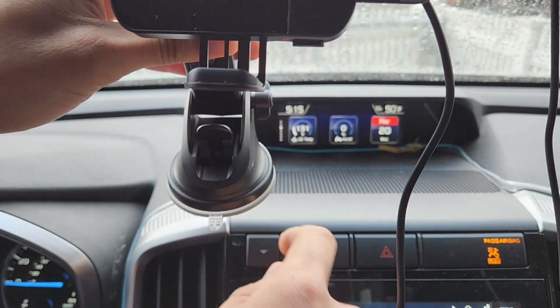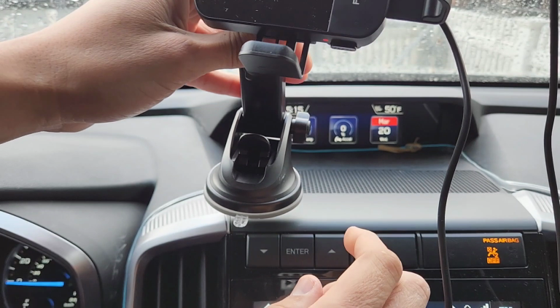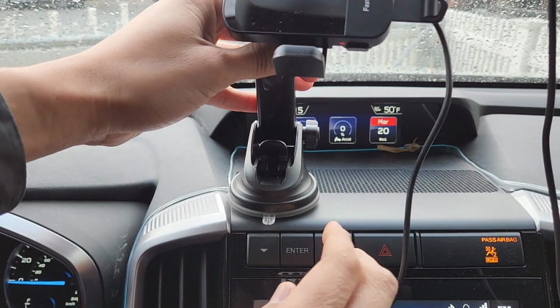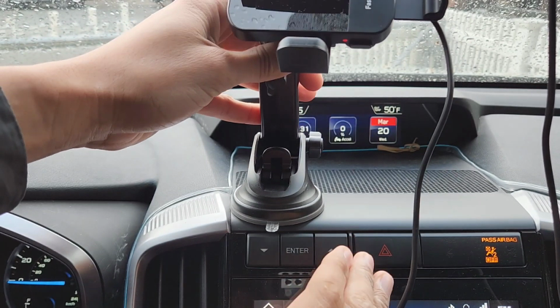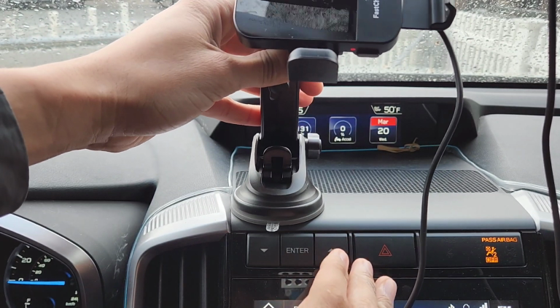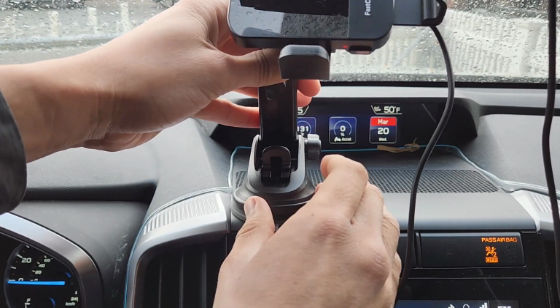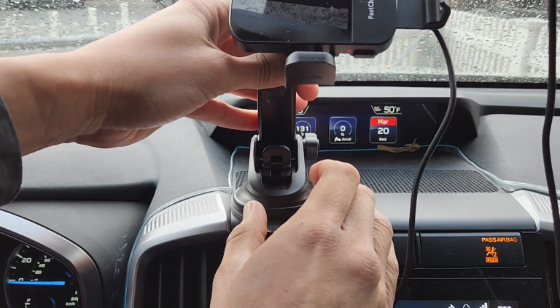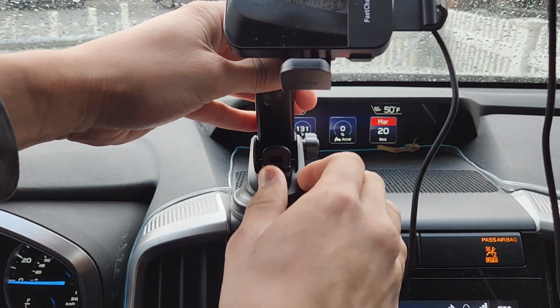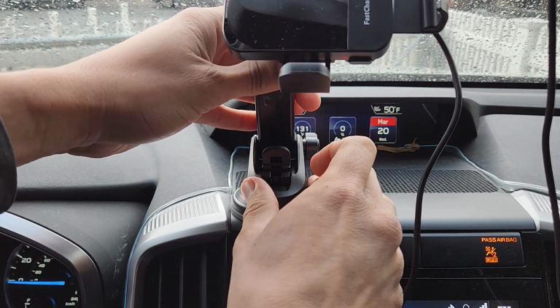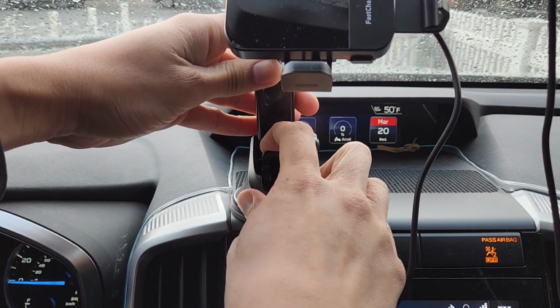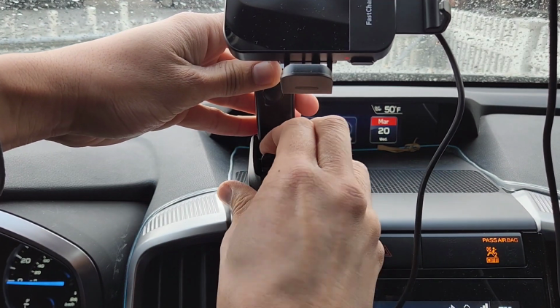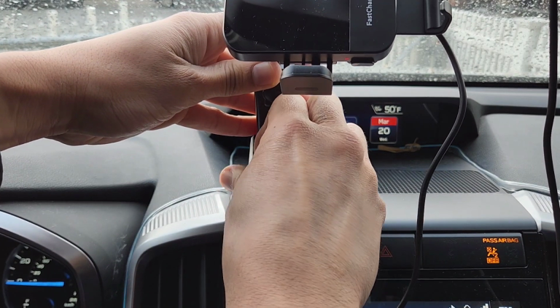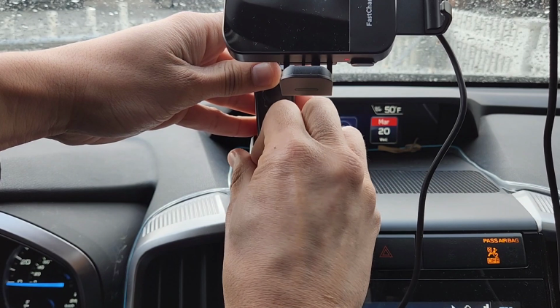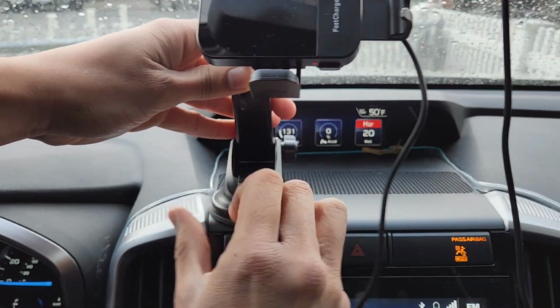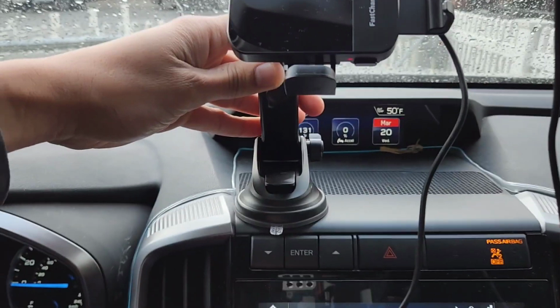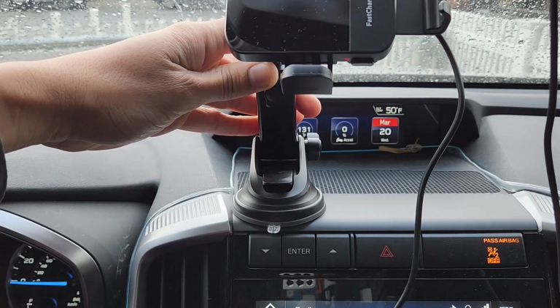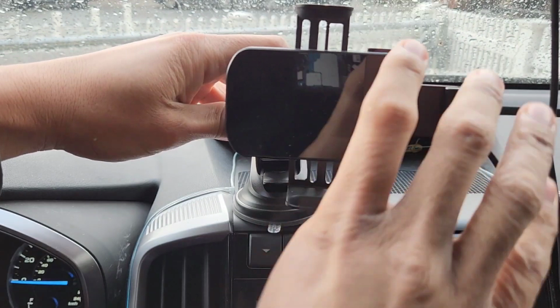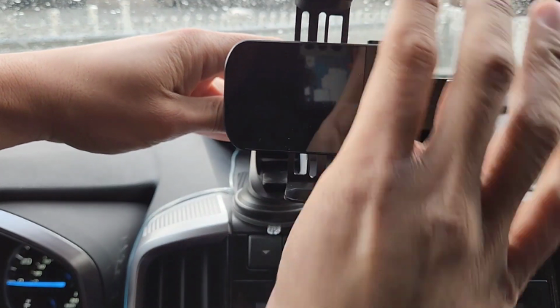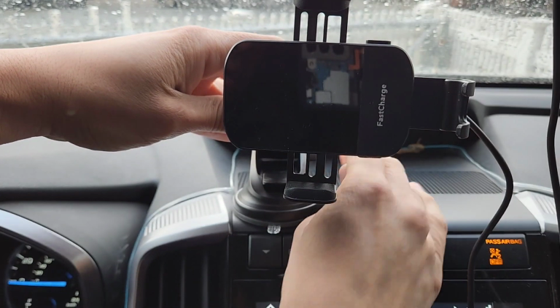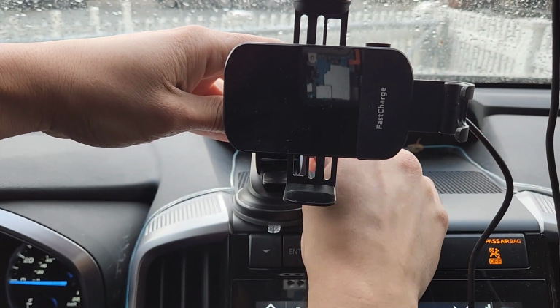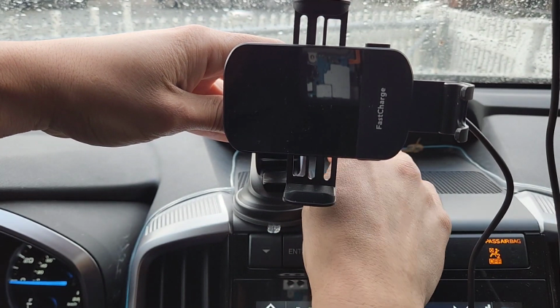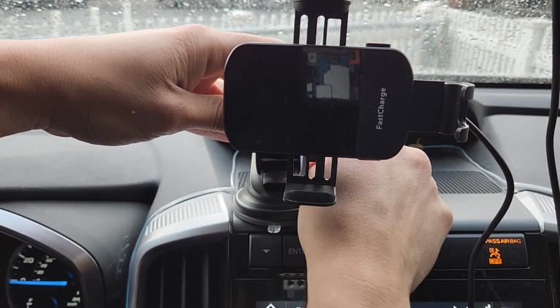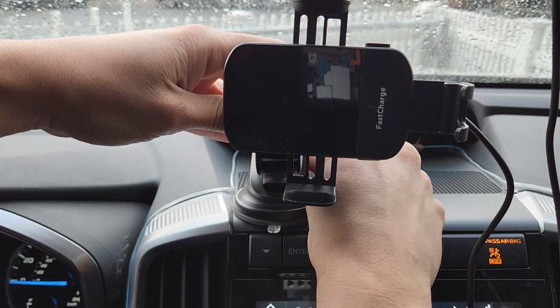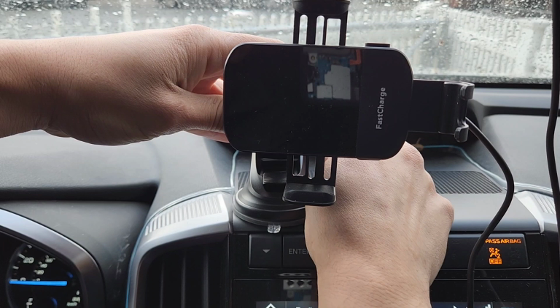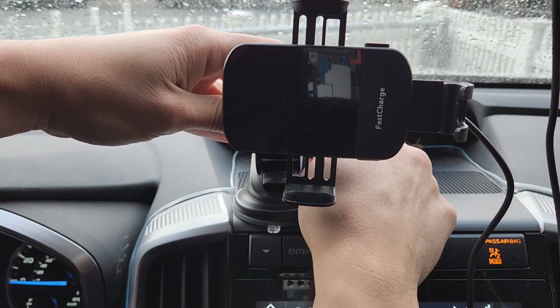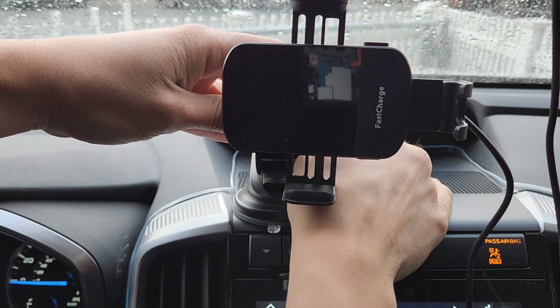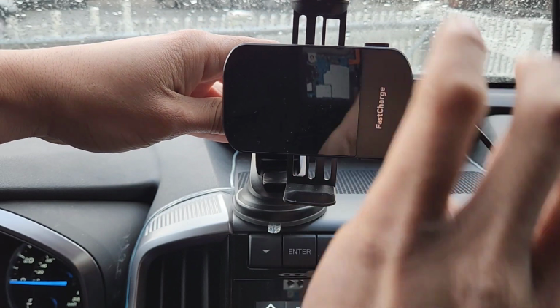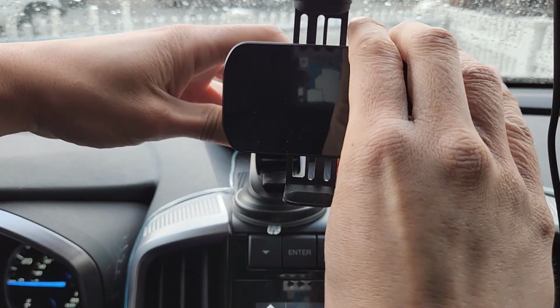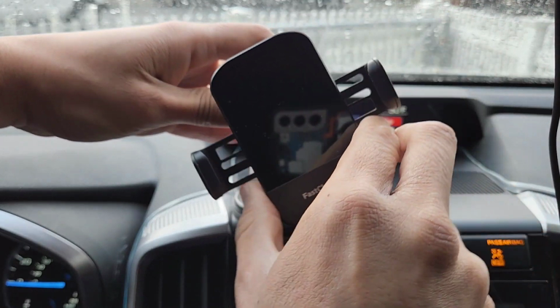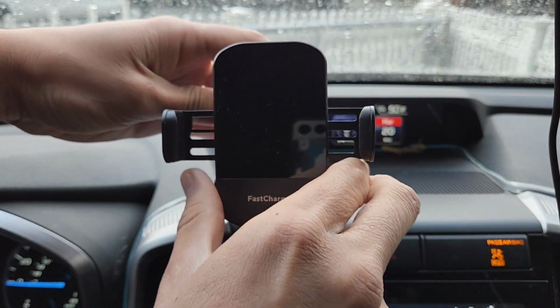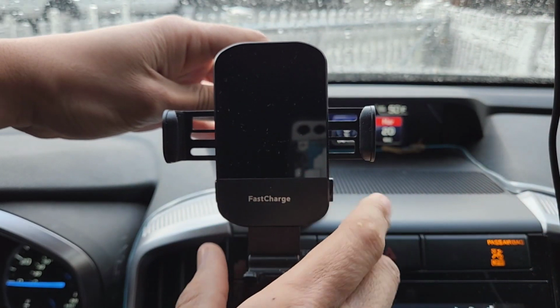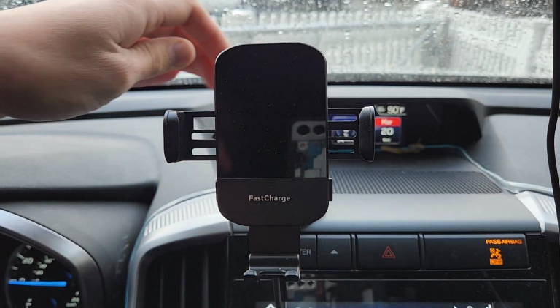I'll put it in place, push it down, then I'm going to lock it. Then I'm going to lock this — that's where I want the position — and turn it like this.